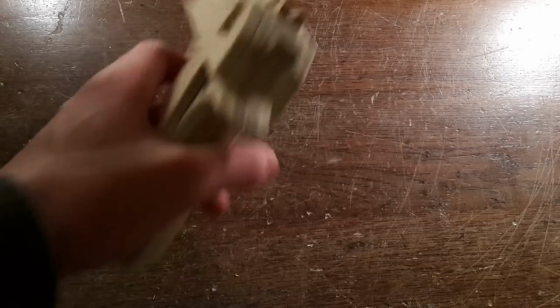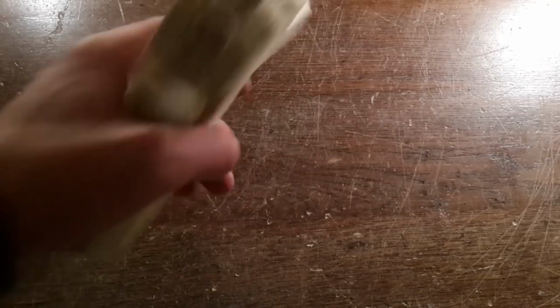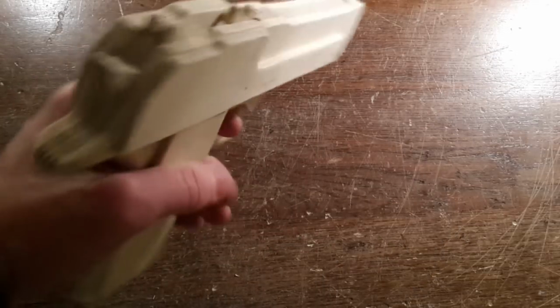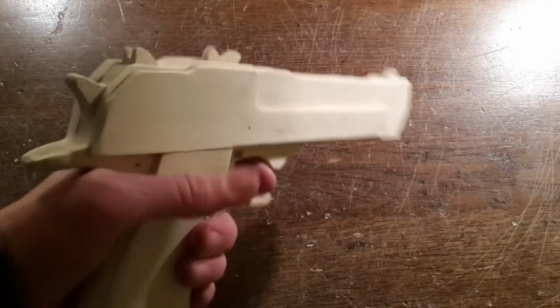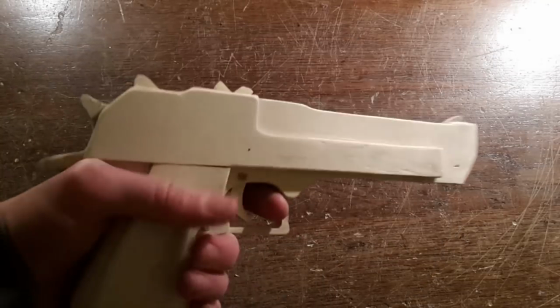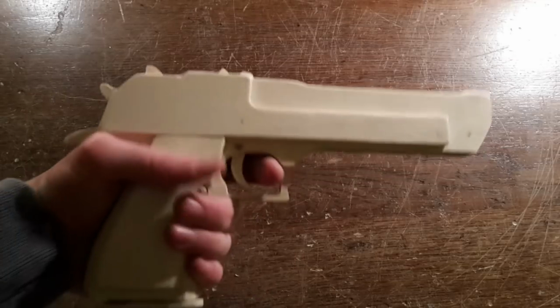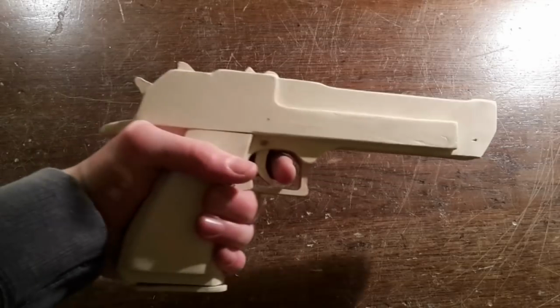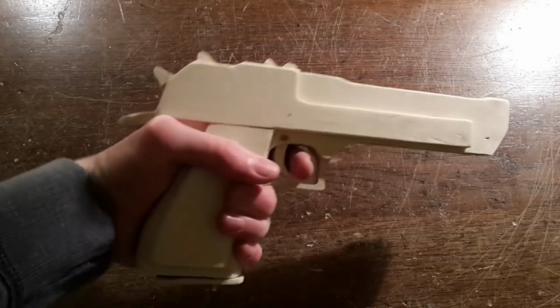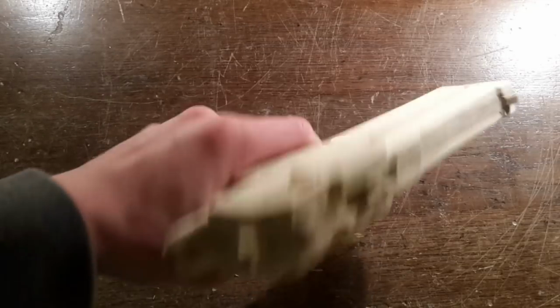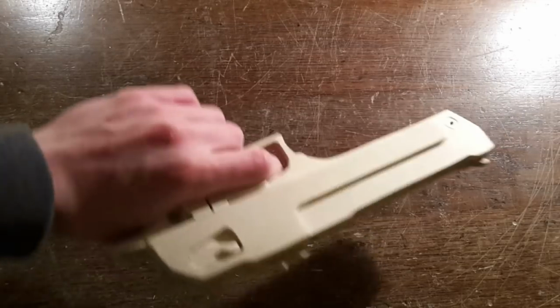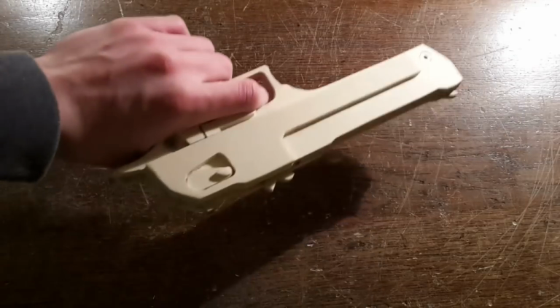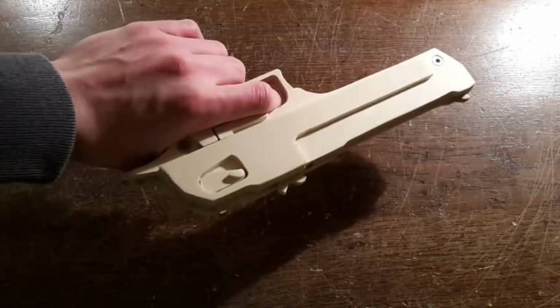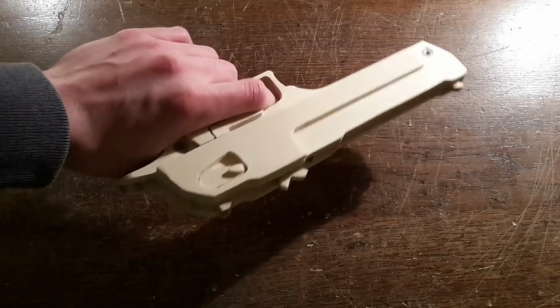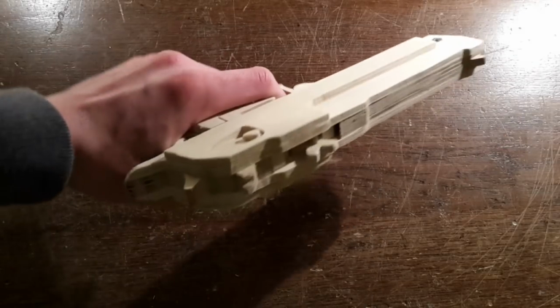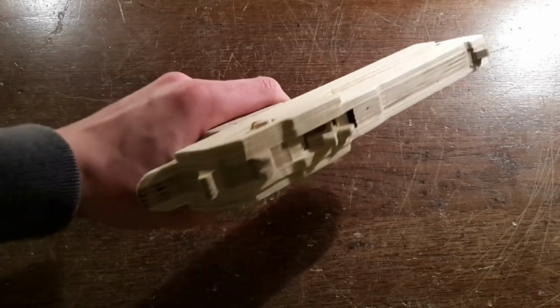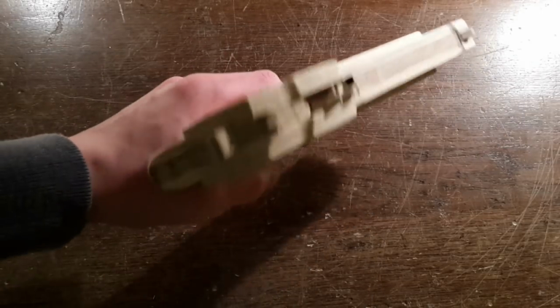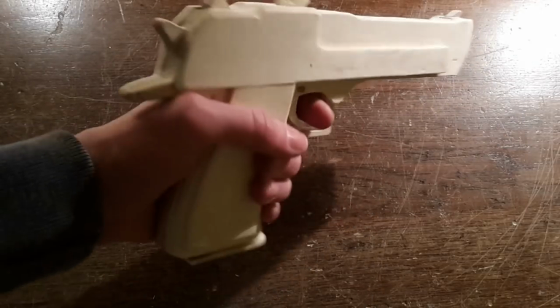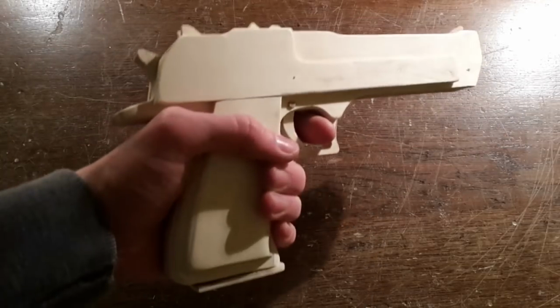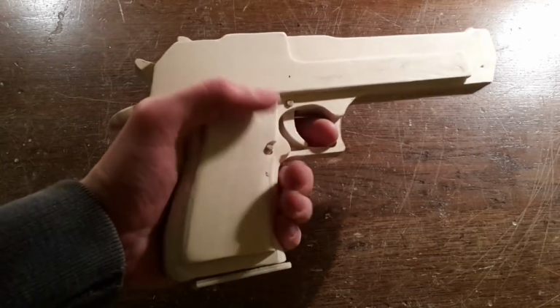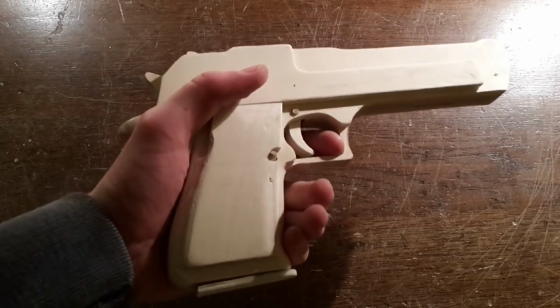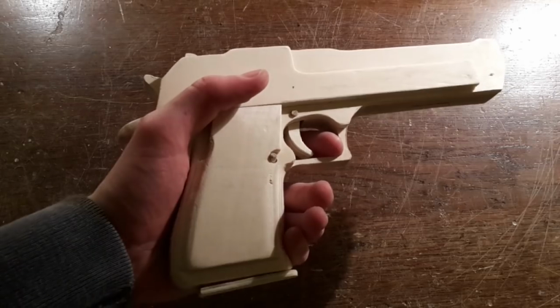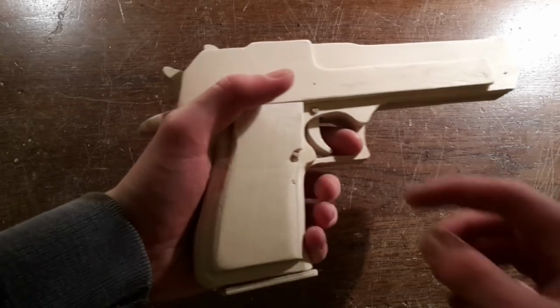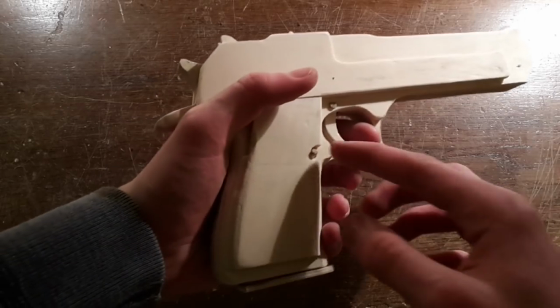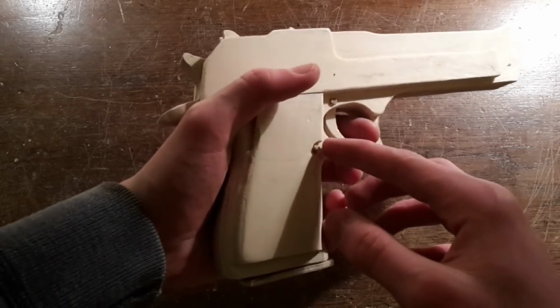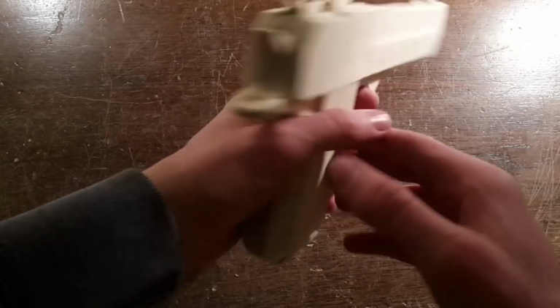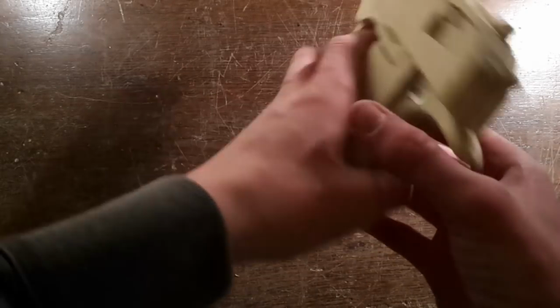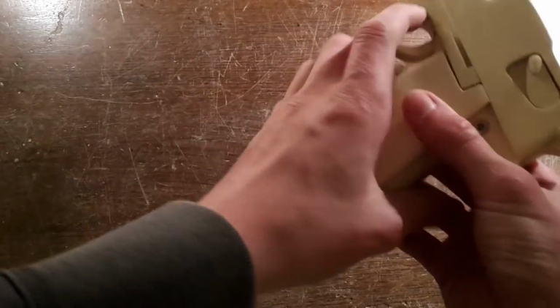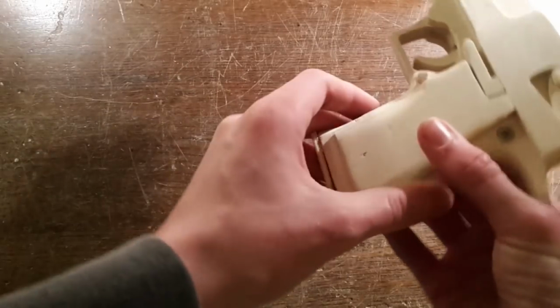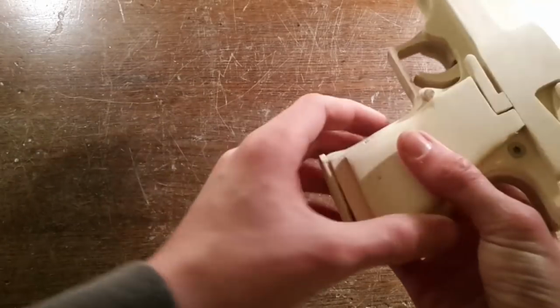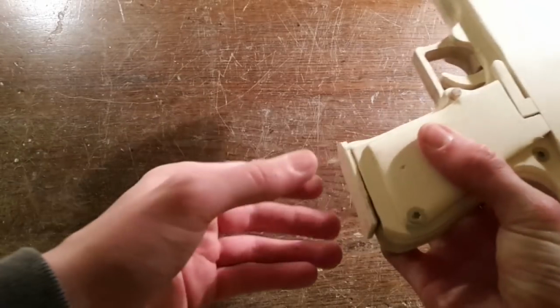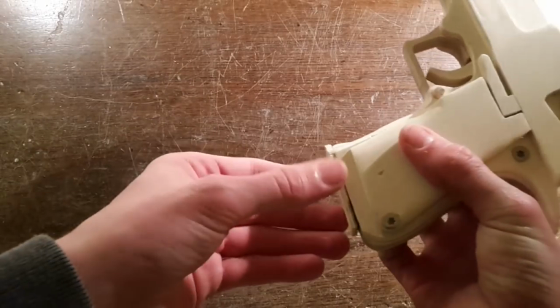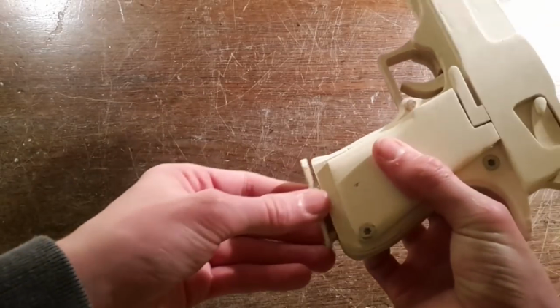Today we are going to make a Desert Eagle semi-auto rubber band gun. It is up to scale with a real Desert Eagle, looks realistic, and has a removable magazine to store rubber bands.